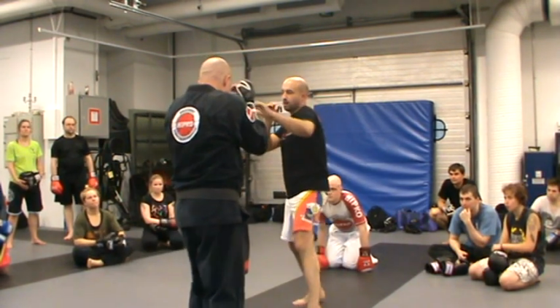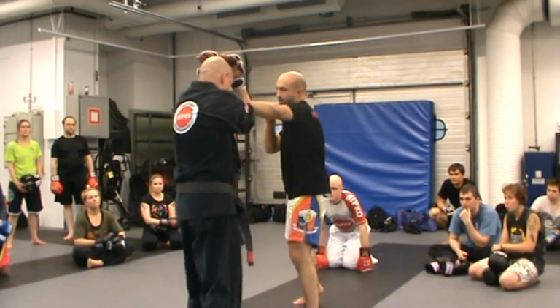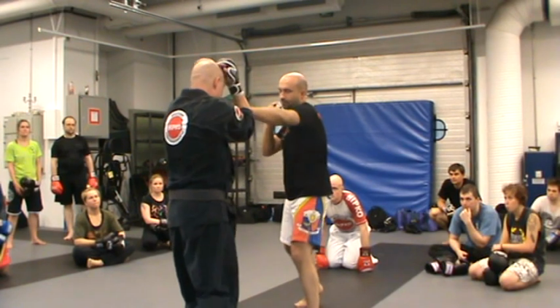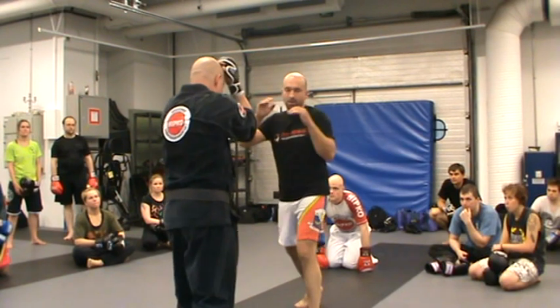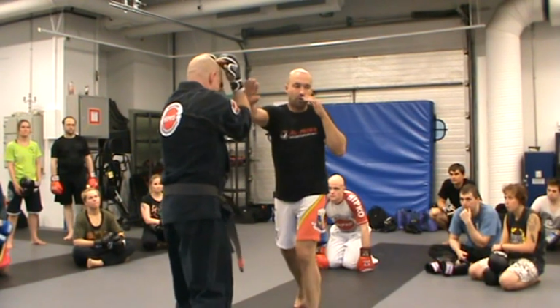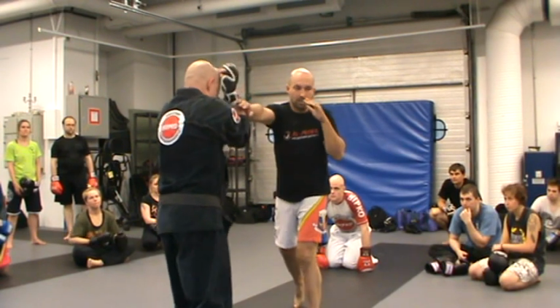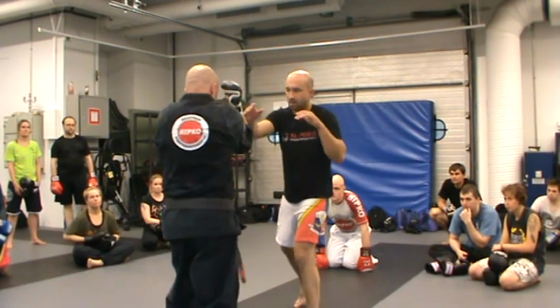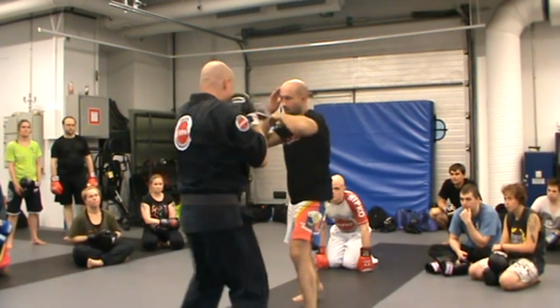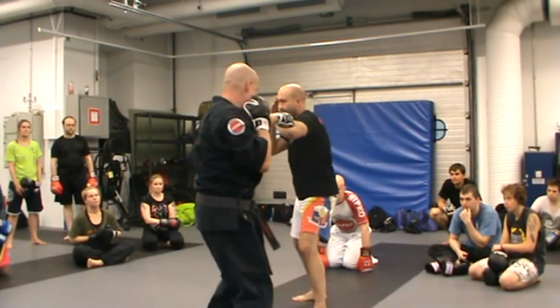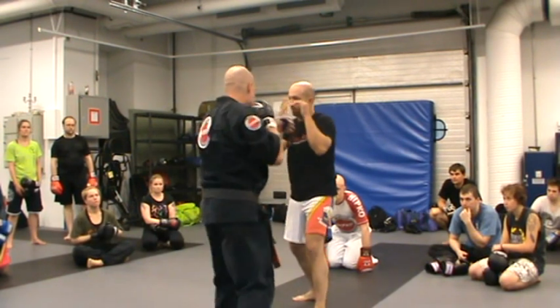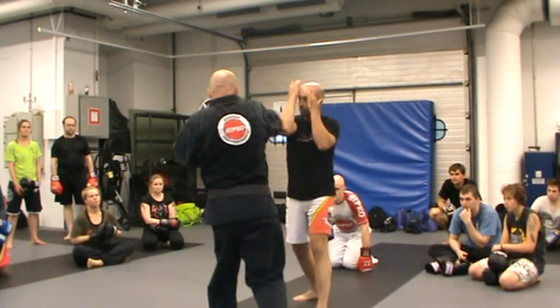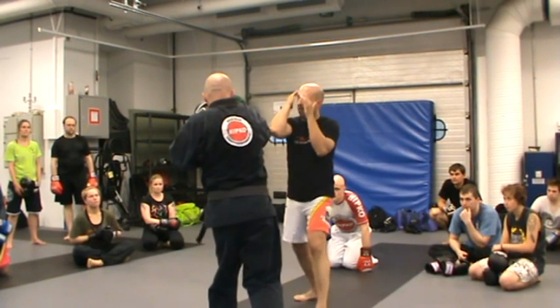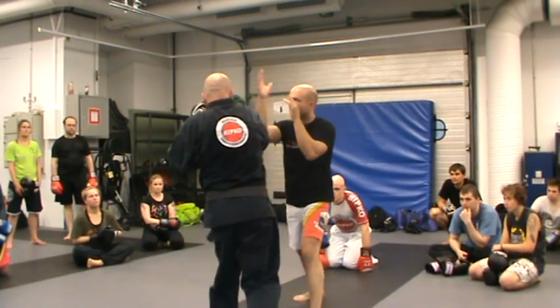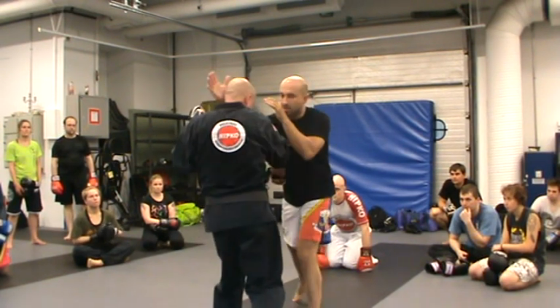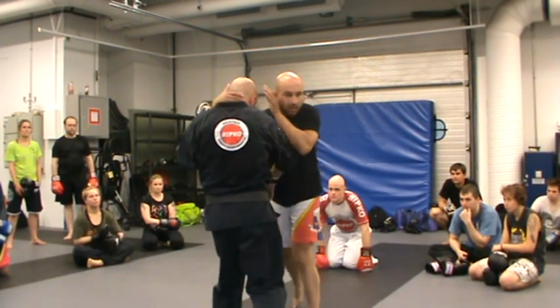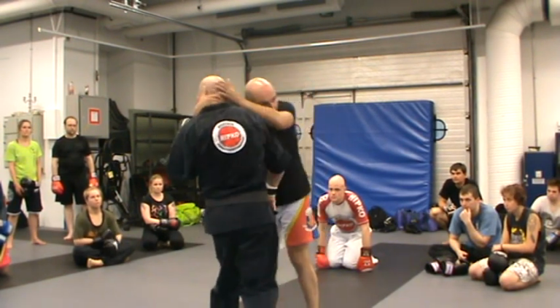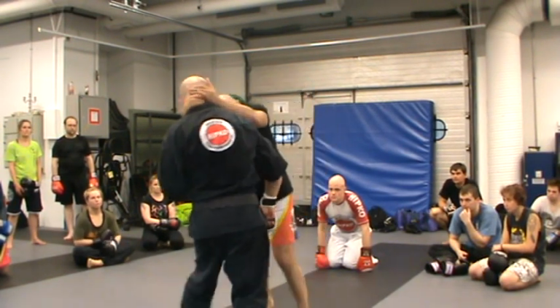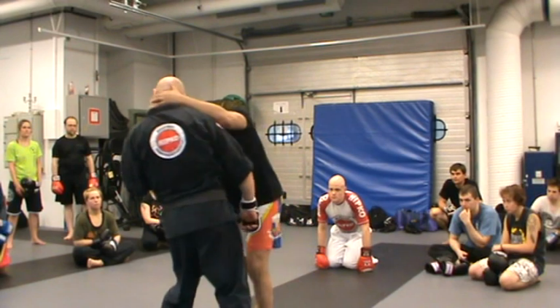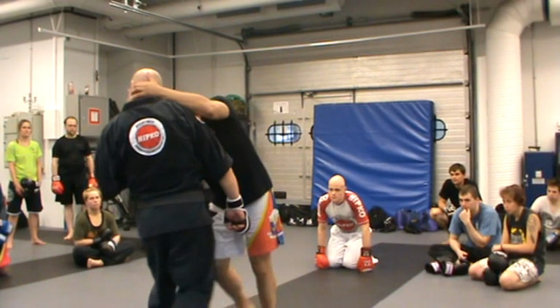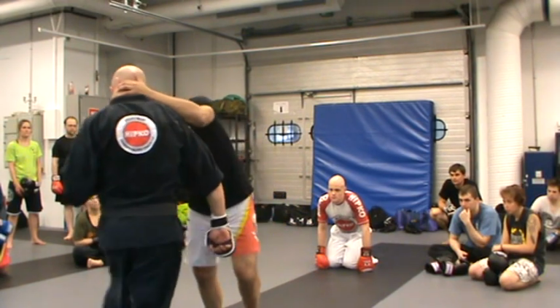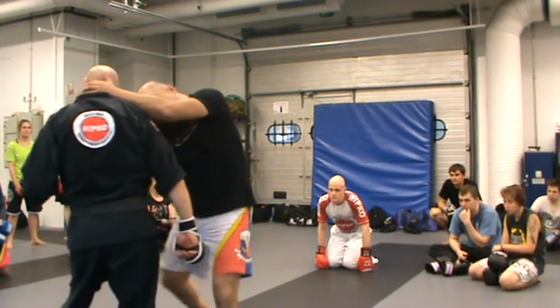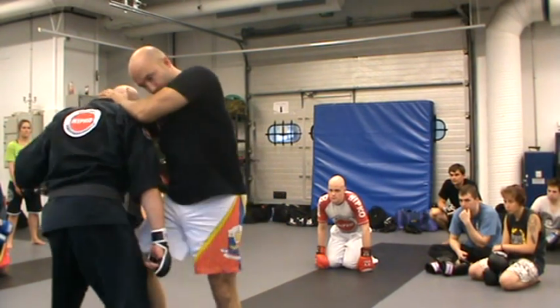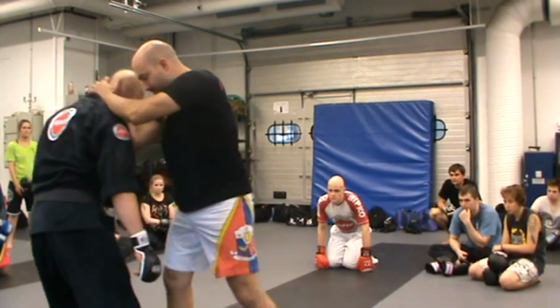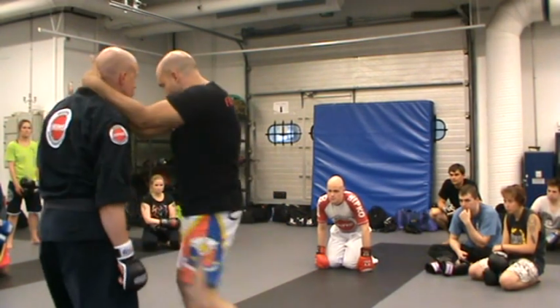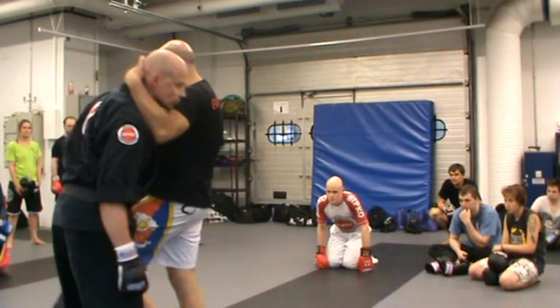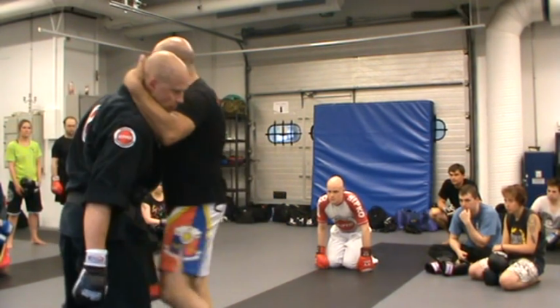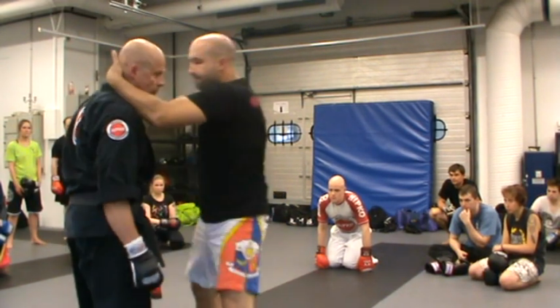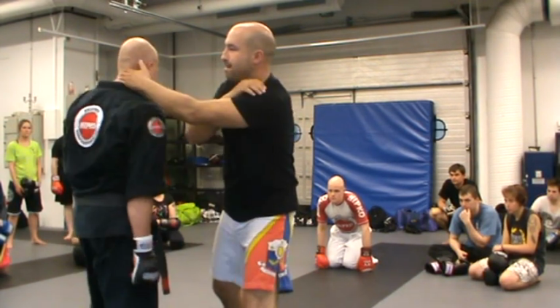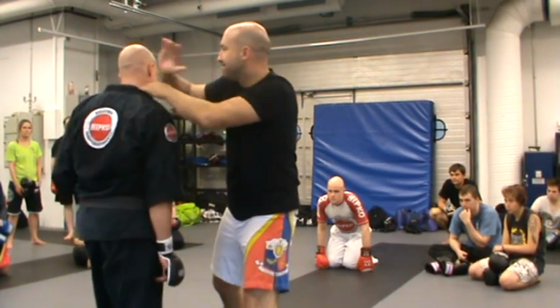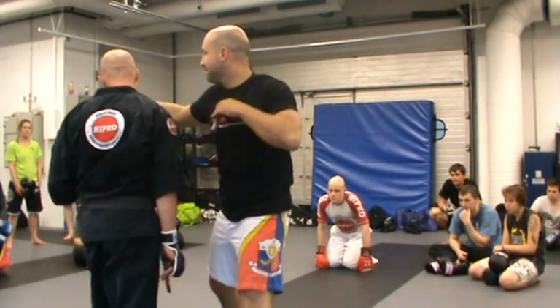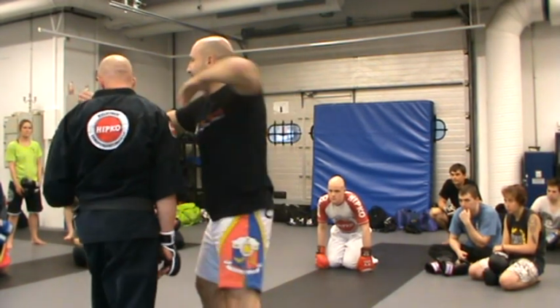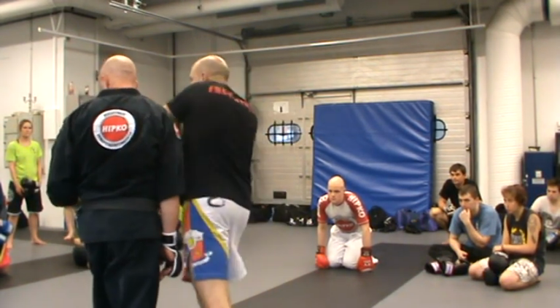Left, right, left, right, middle, middle — half — bang, bang, bang, bang.